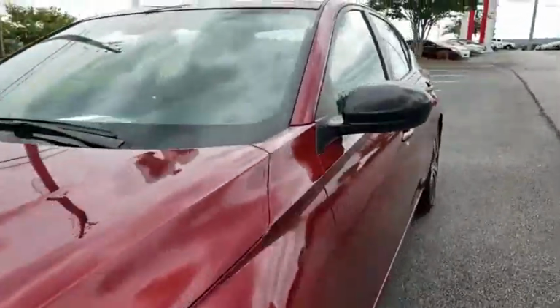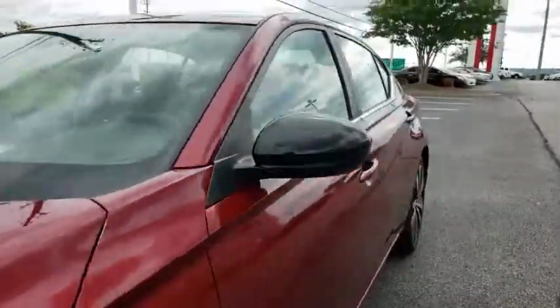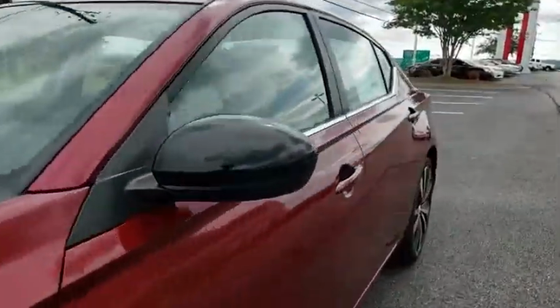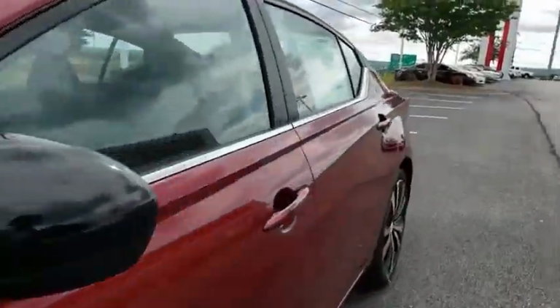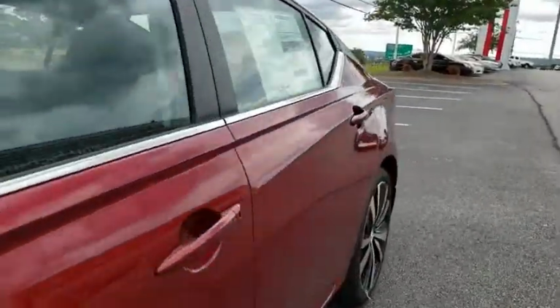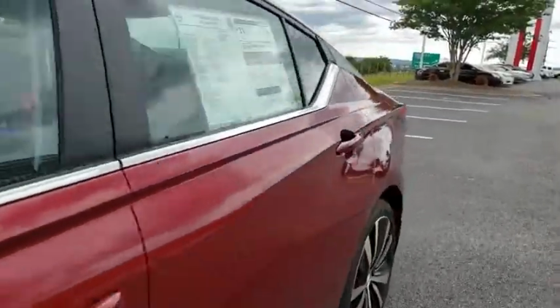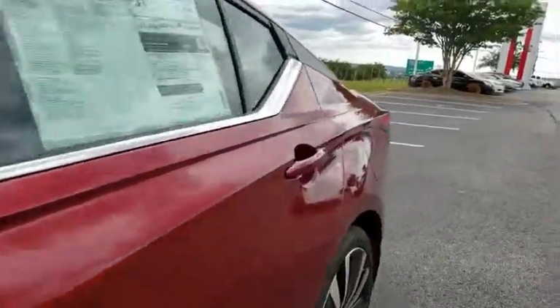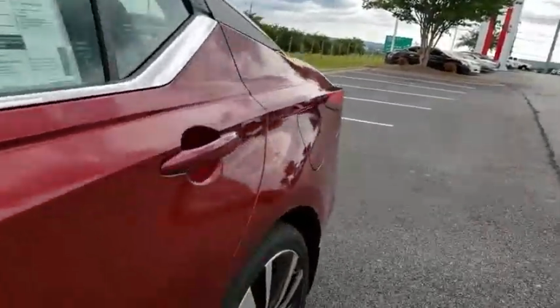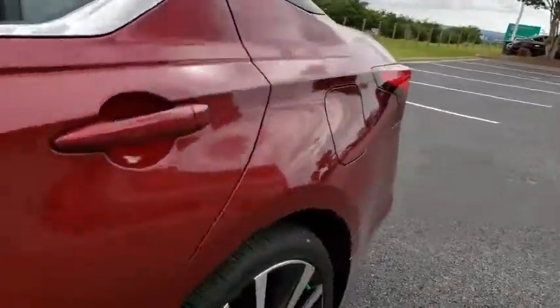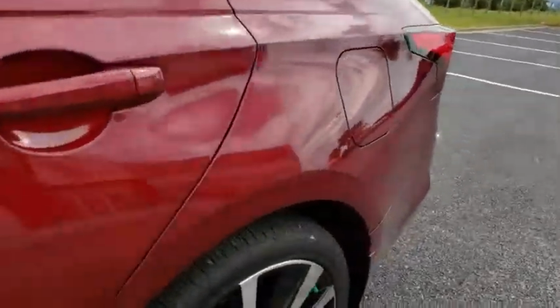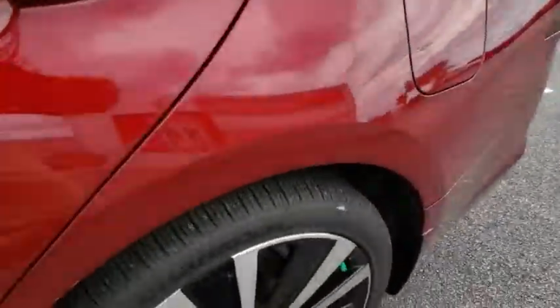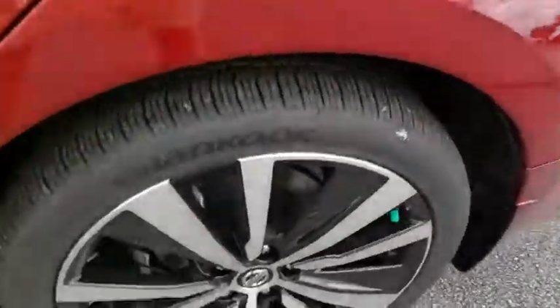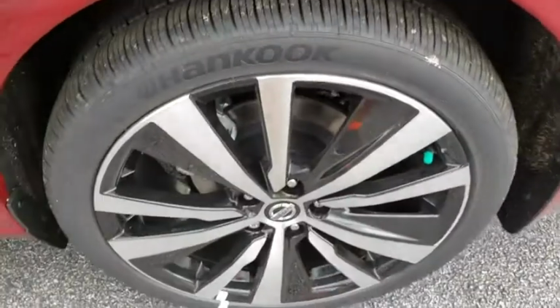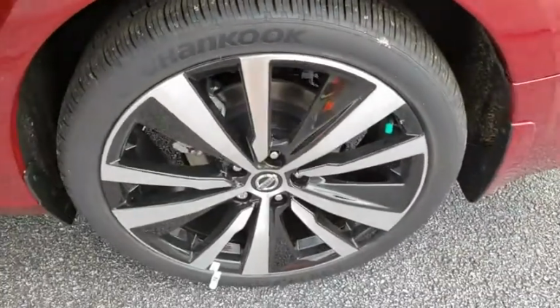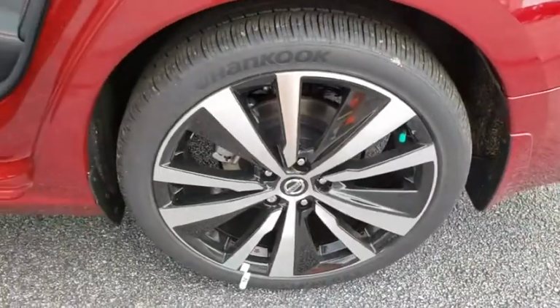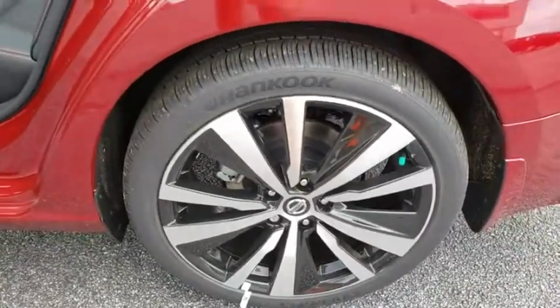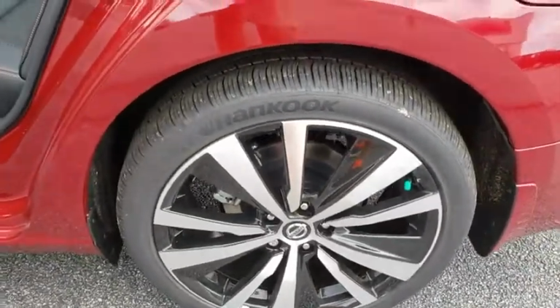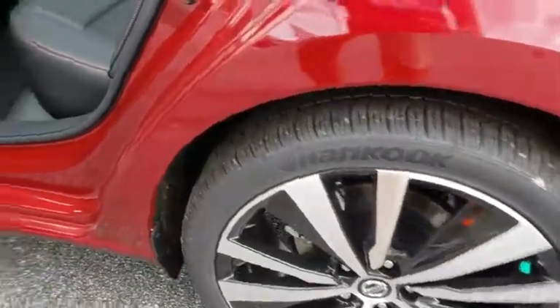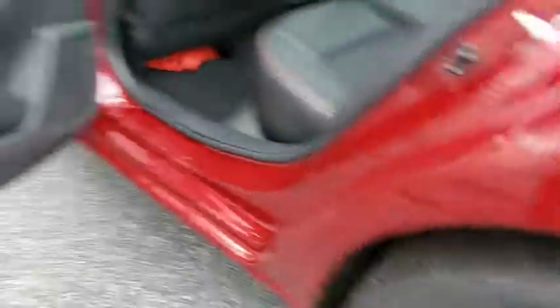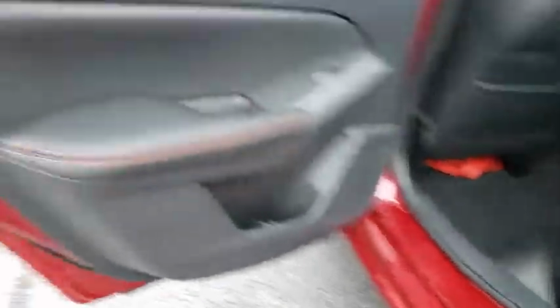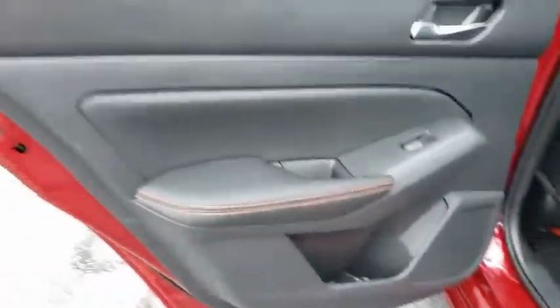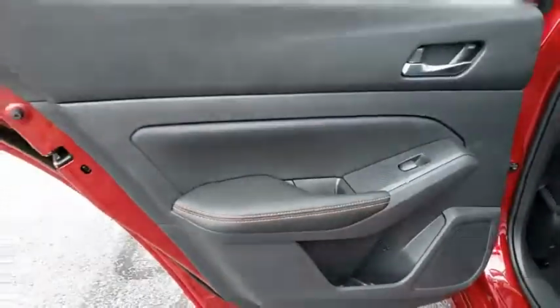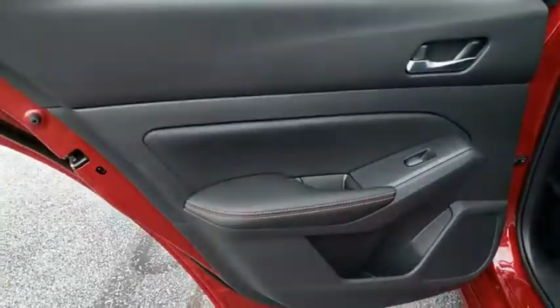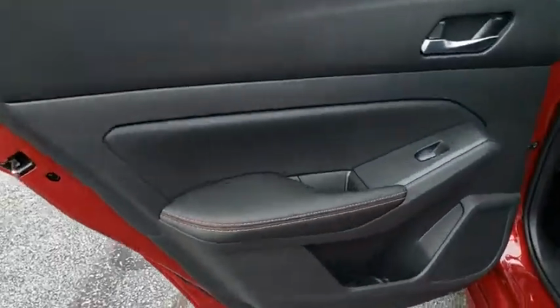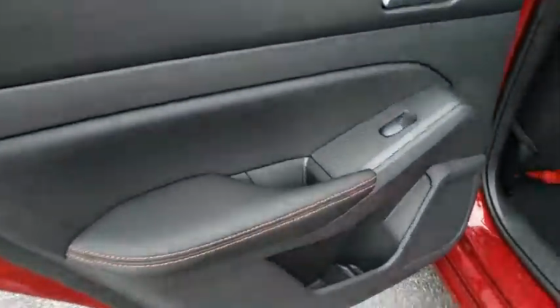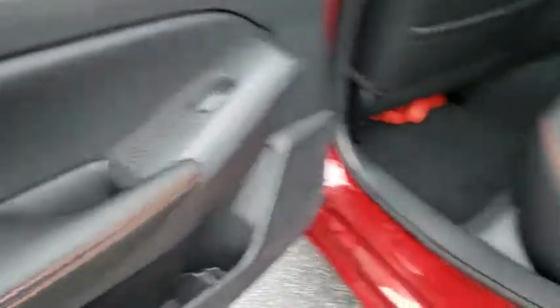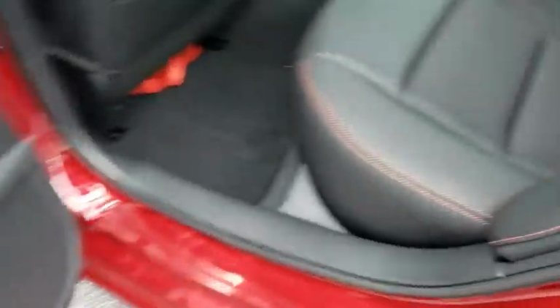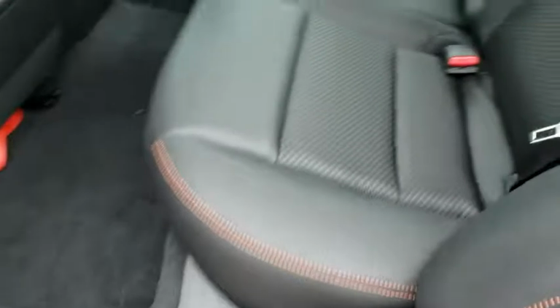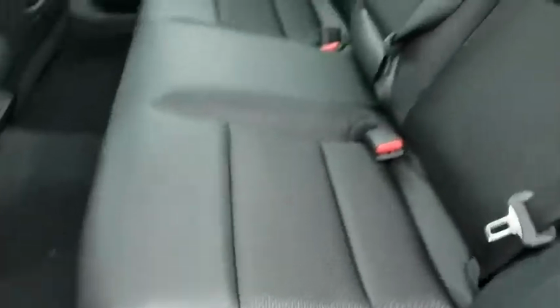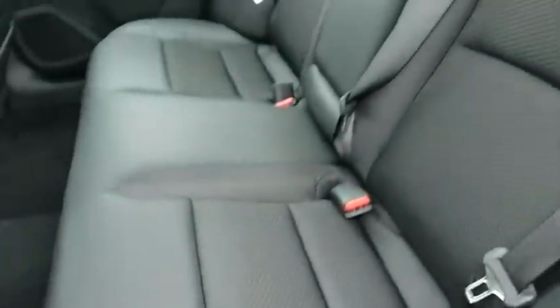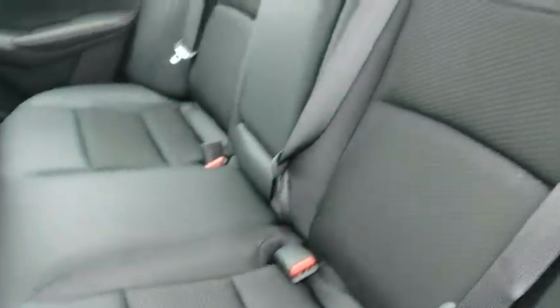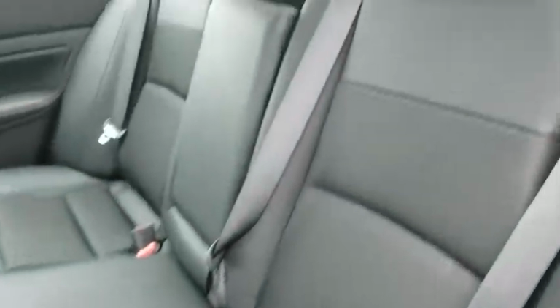Here are some of this vehicle's great options: traction control, dual airbags, power steering, four-wheel disc brakes, trip computer, power windows, rear window defroster, electronic stability control, and security system.